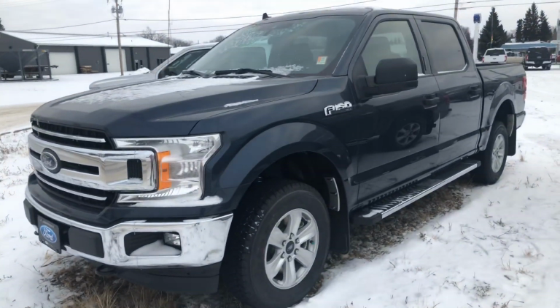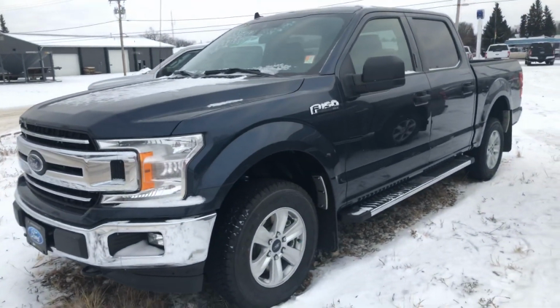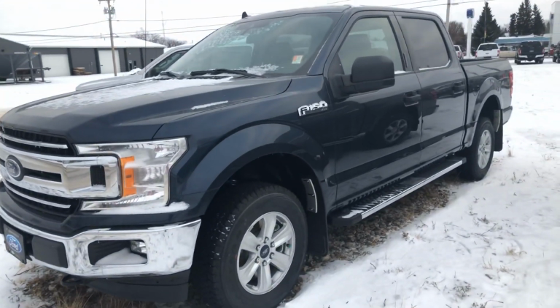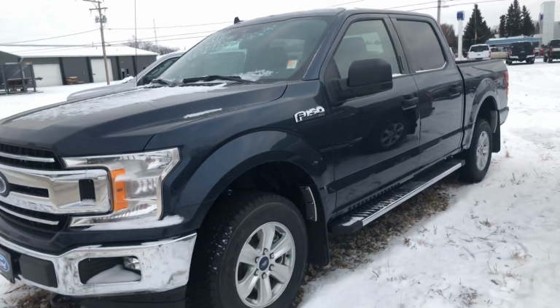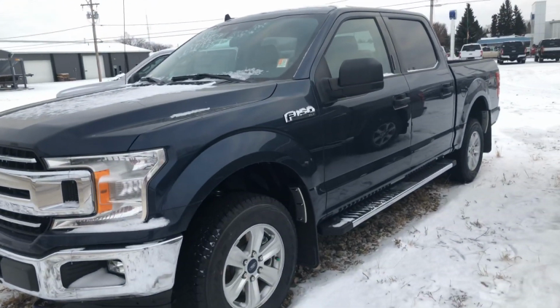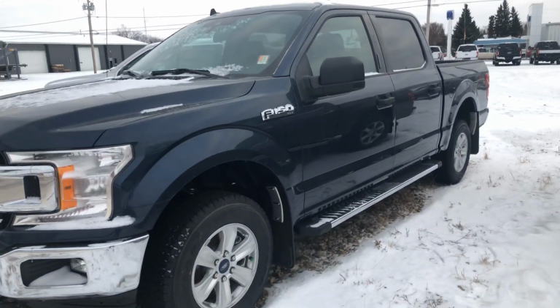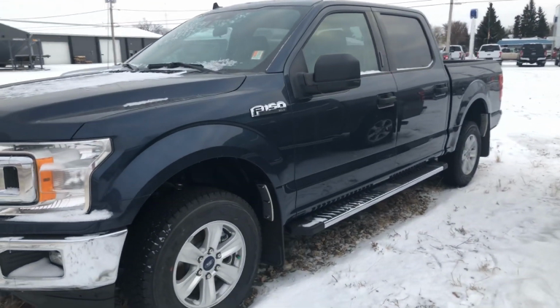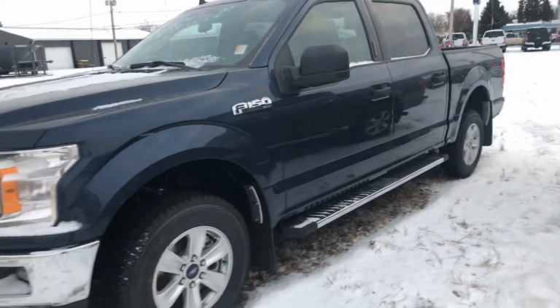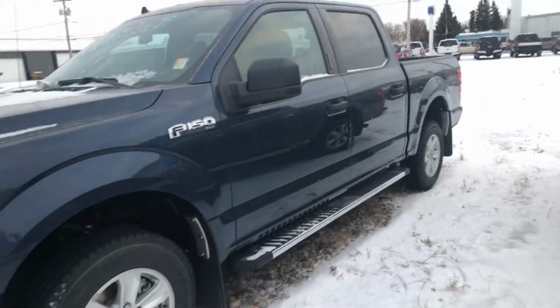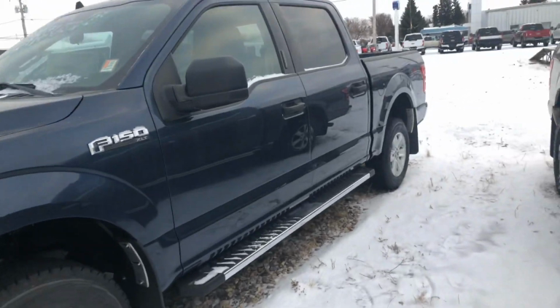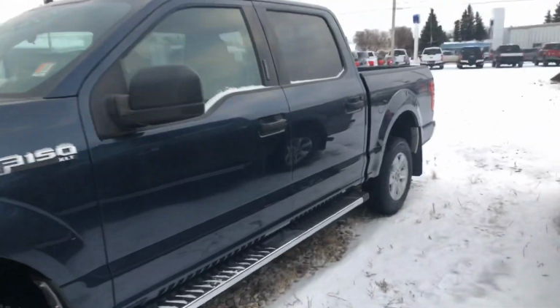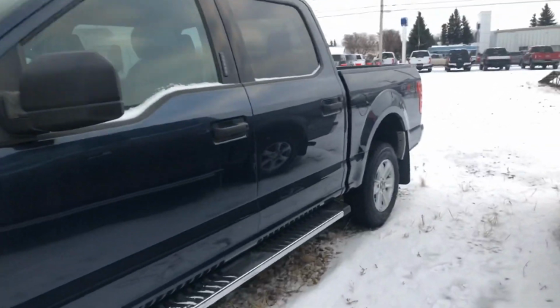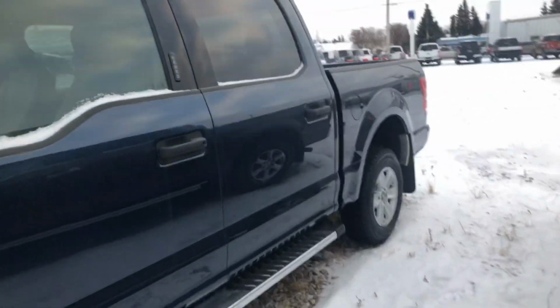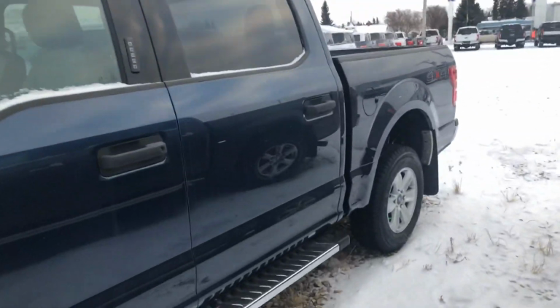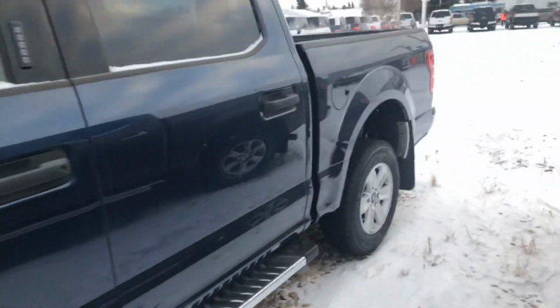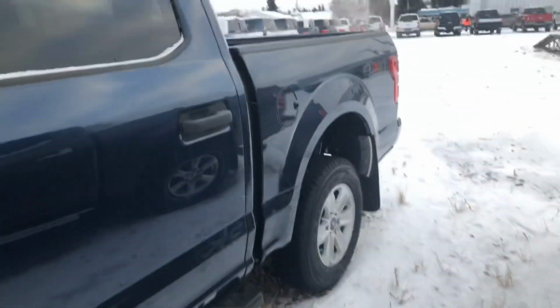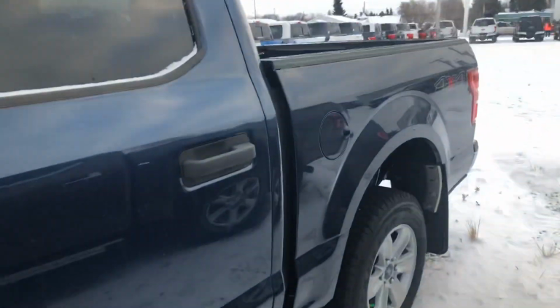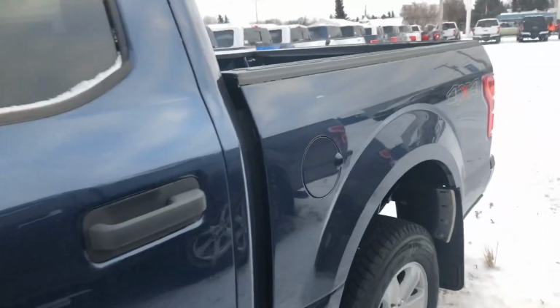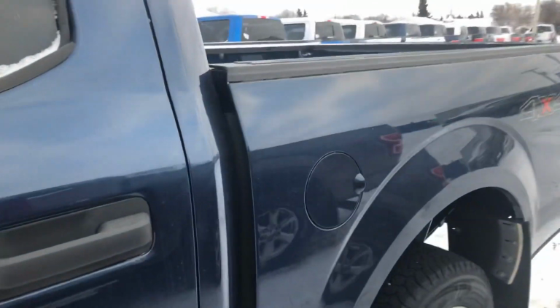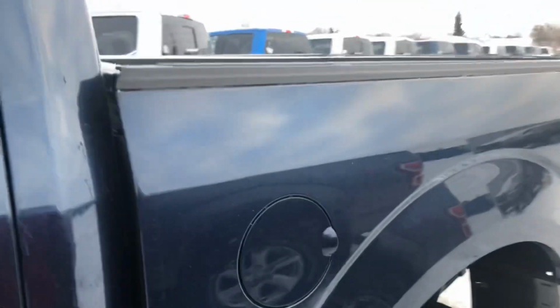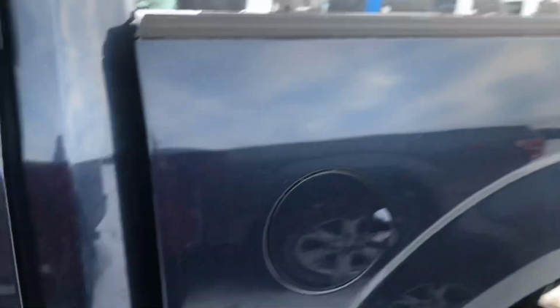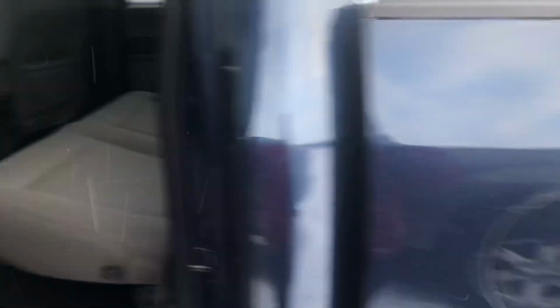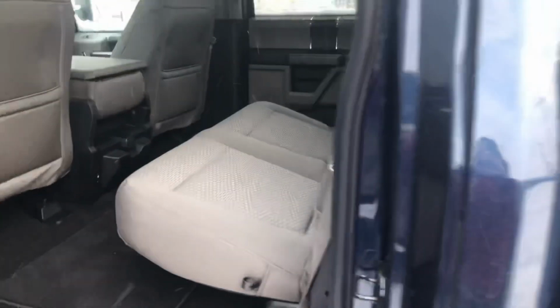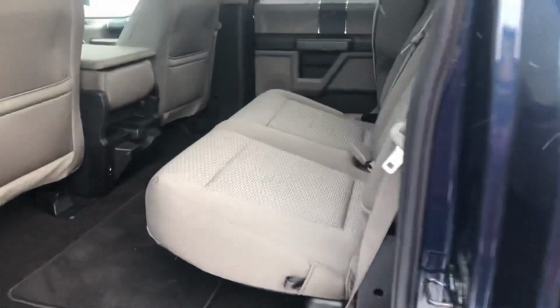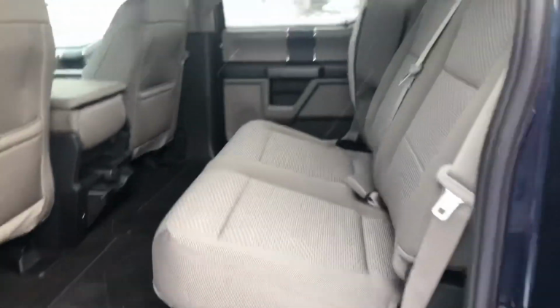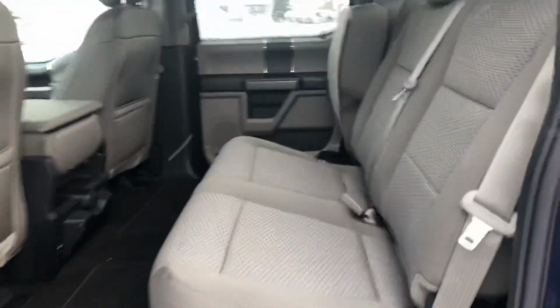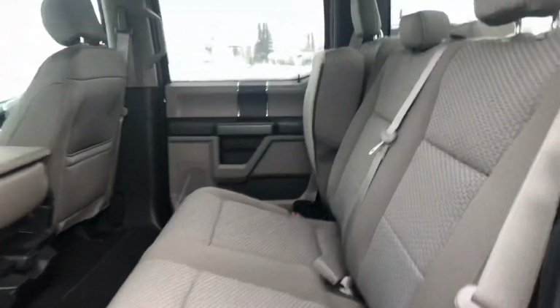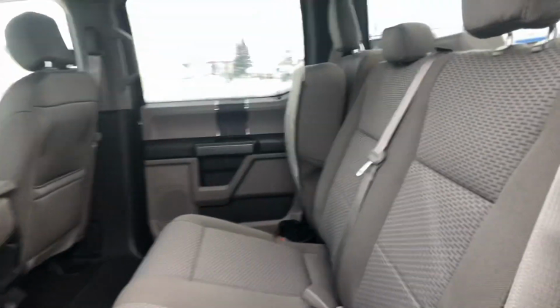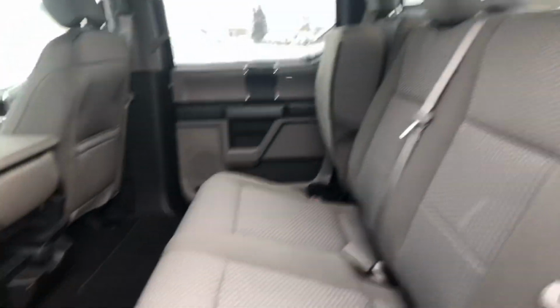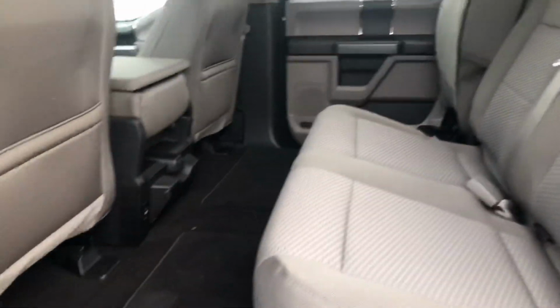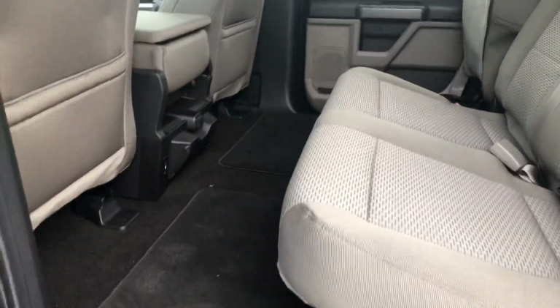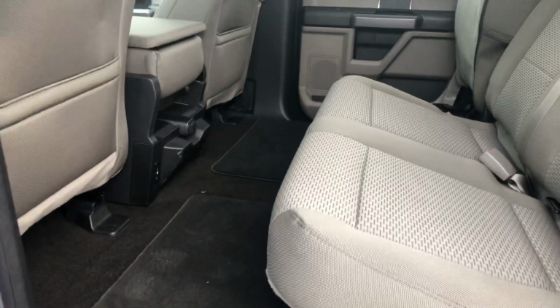It's got that dark blue jean color. It's got a backup camera. I'll take you to the back seat — it's icy here. So nice beige cloth interior, lots of room in the back seat.